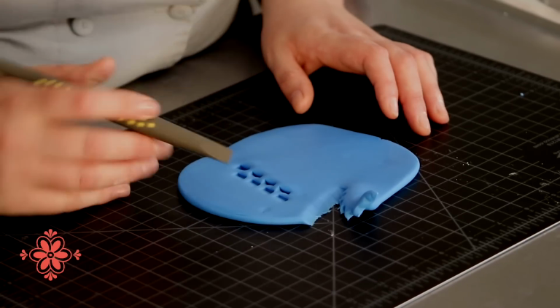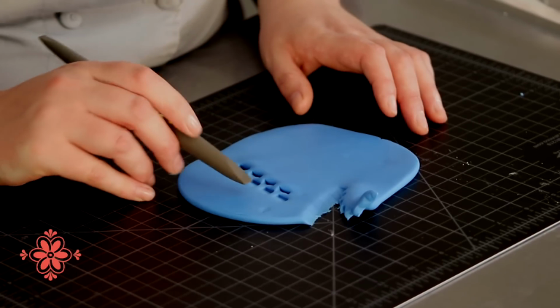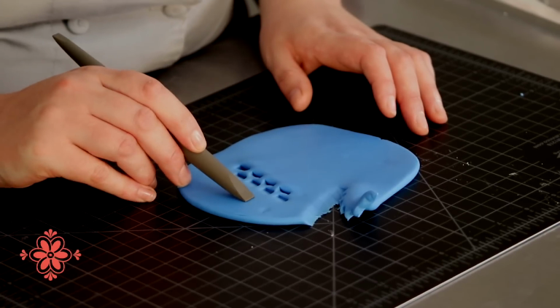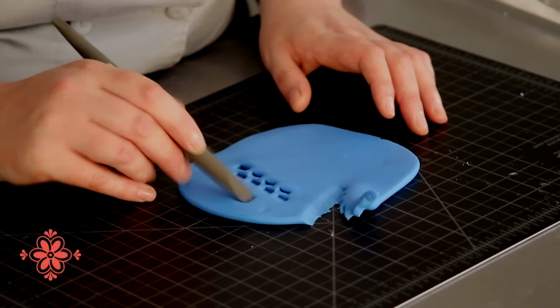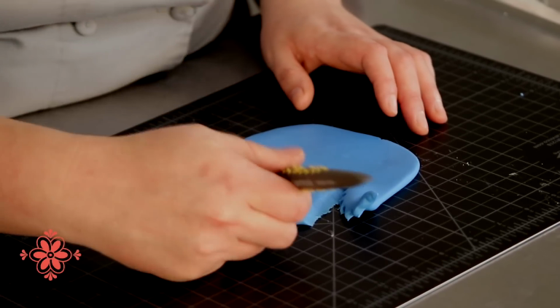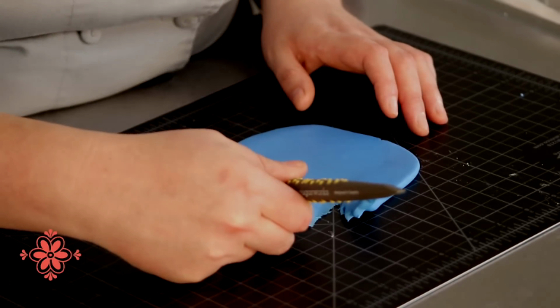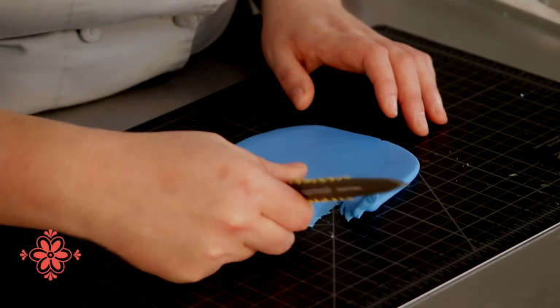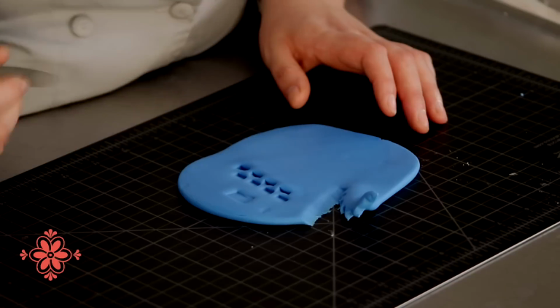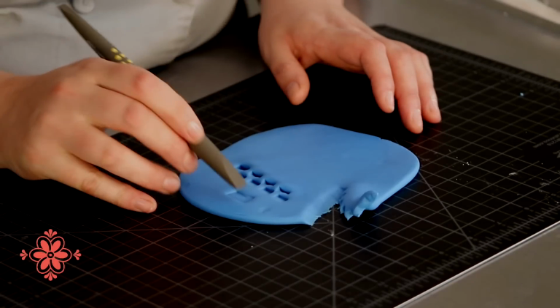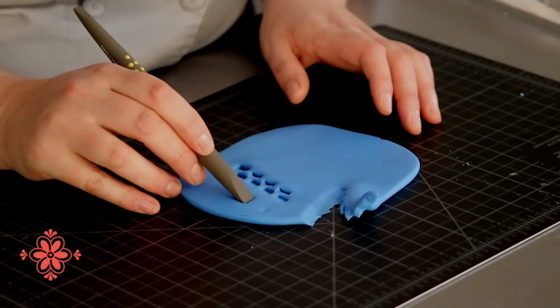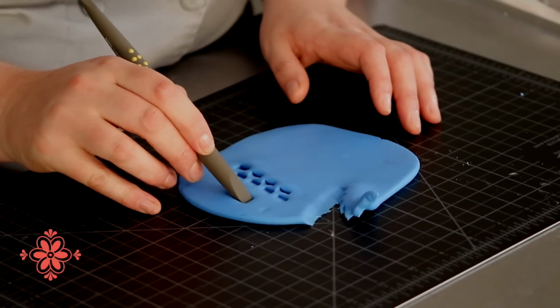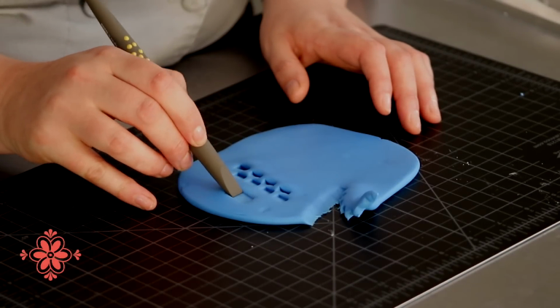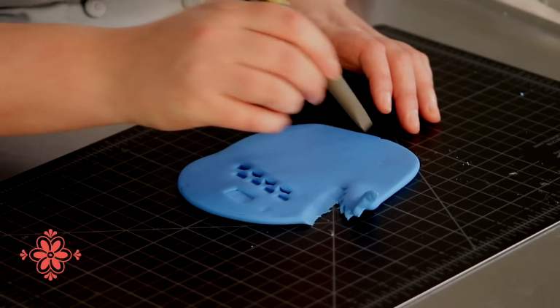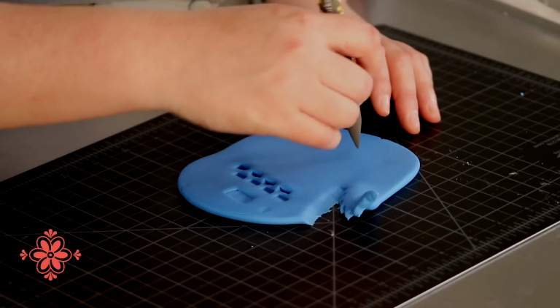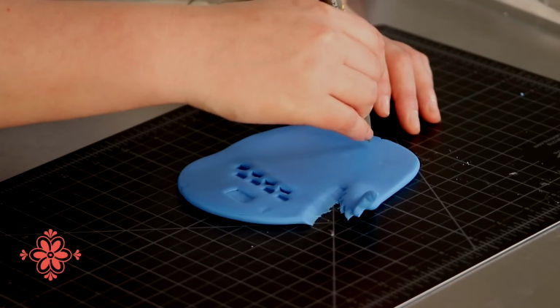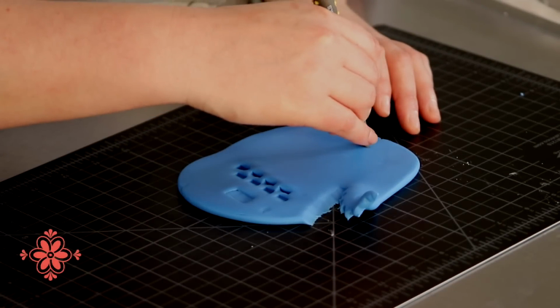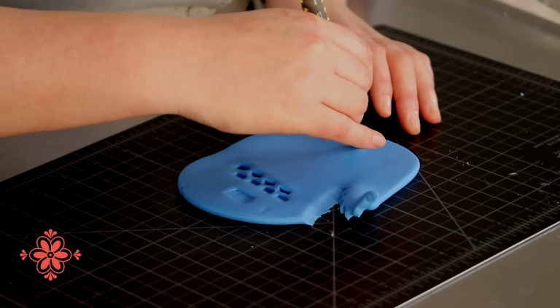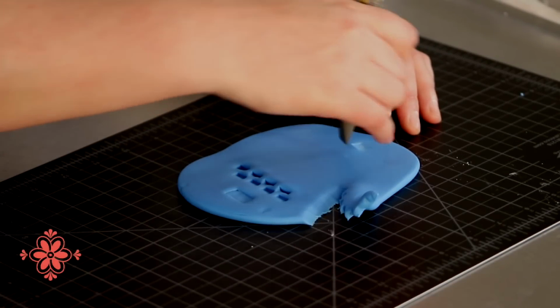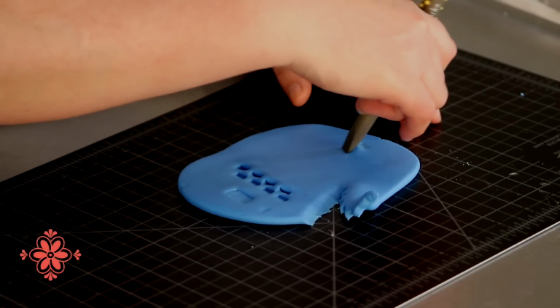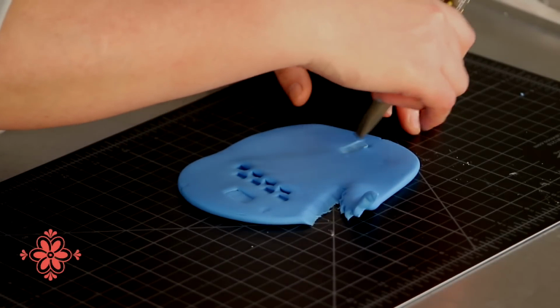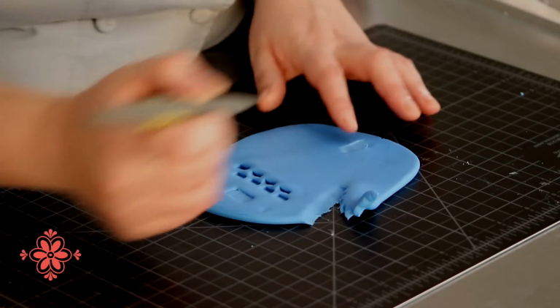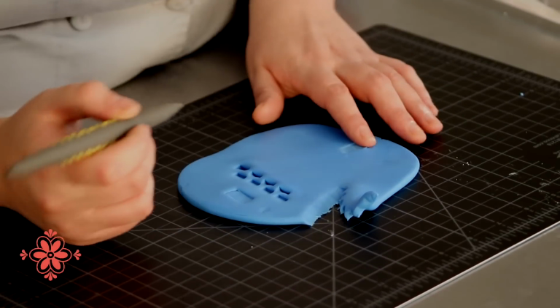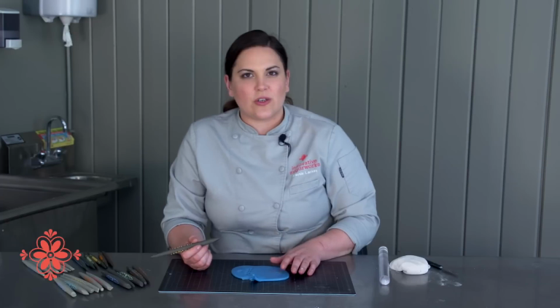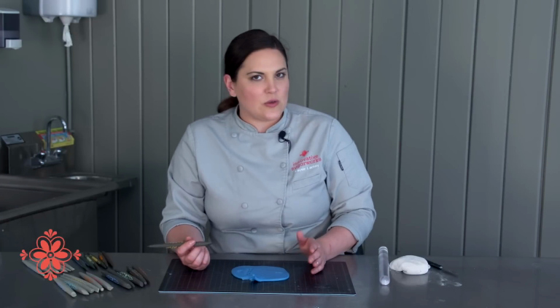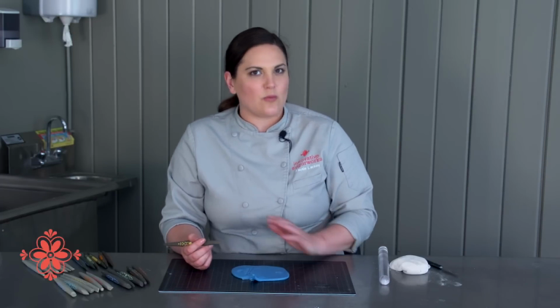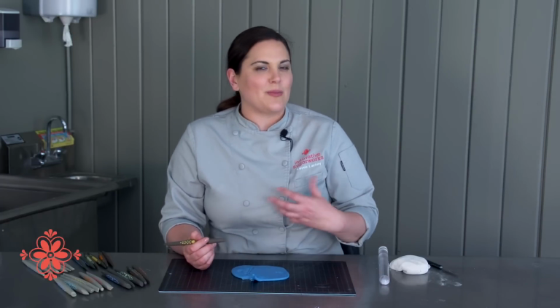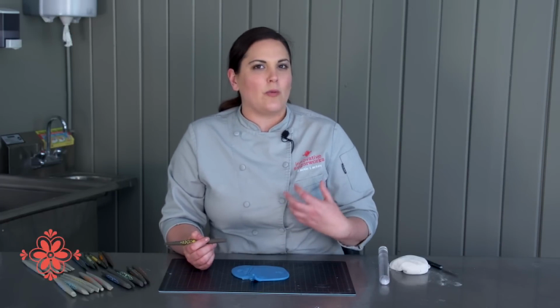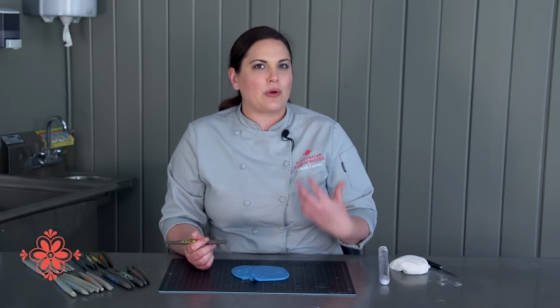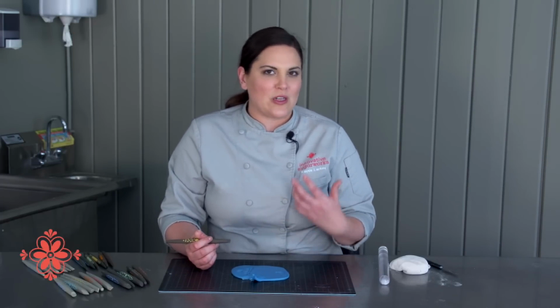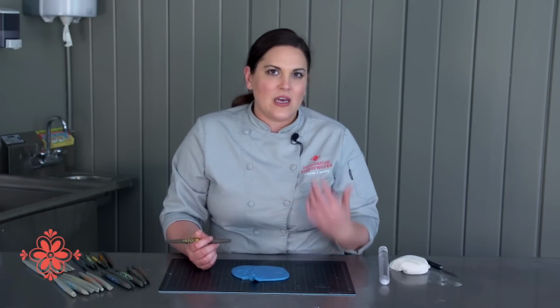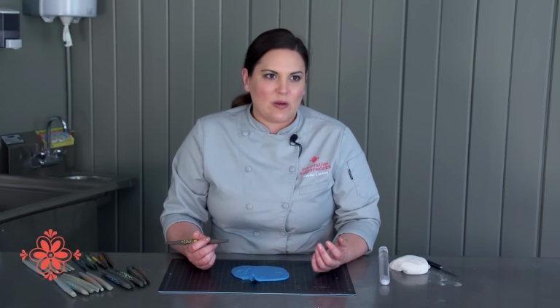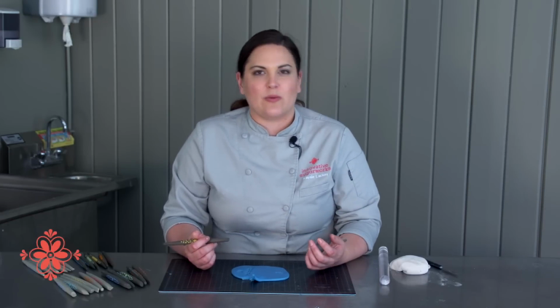It works great for cobblestones — you can go back and forth, or you can actually just drag it upright like this. This is another one of the shapers that's very universal in its use, and it really just depends on what you're personally doing with it.